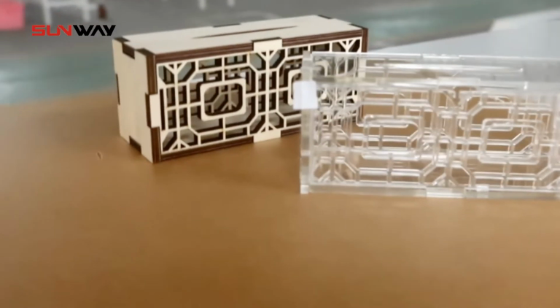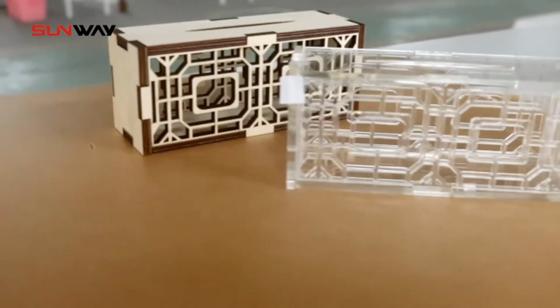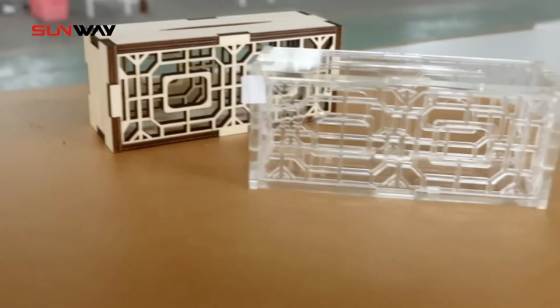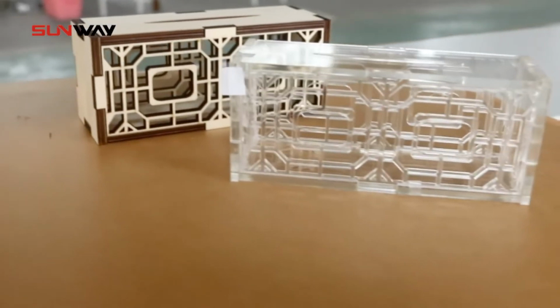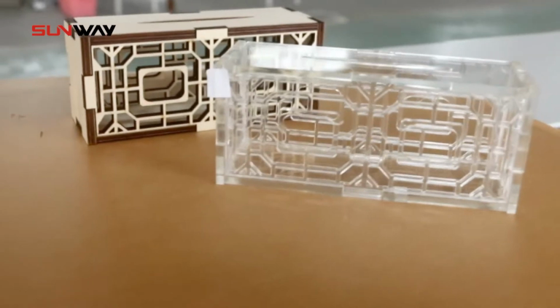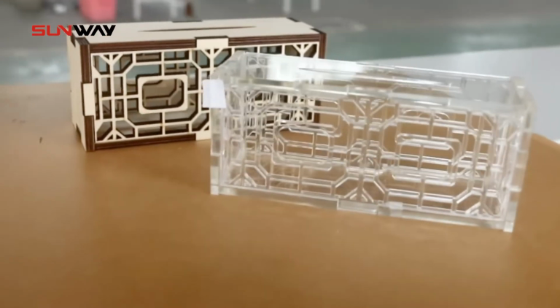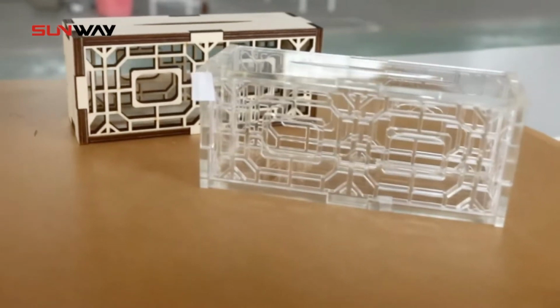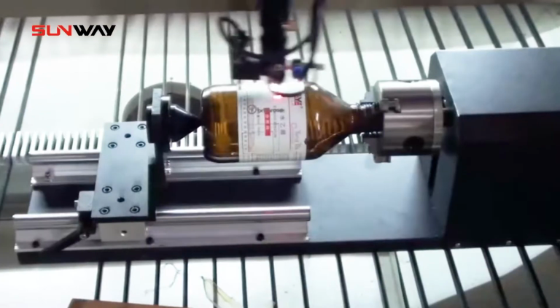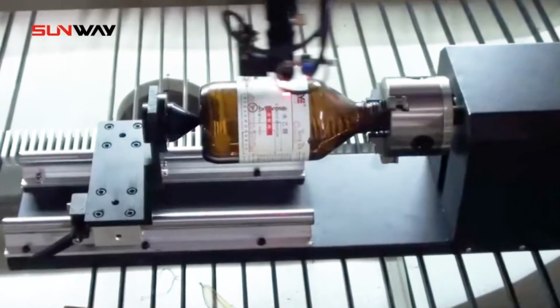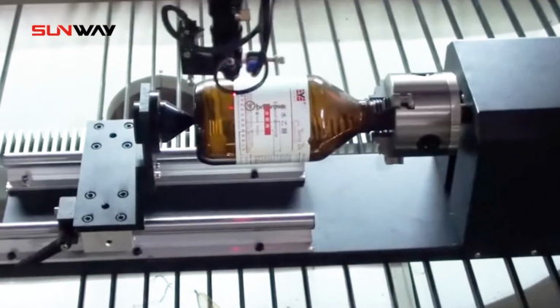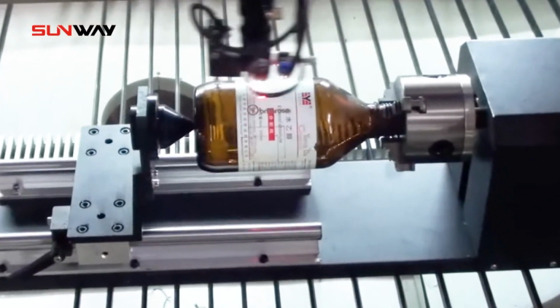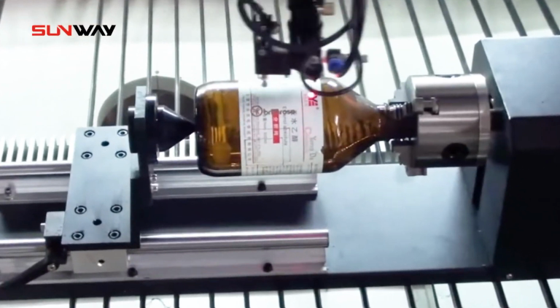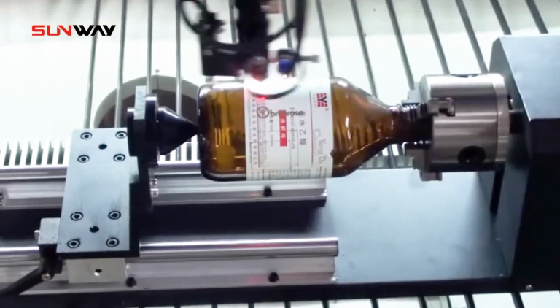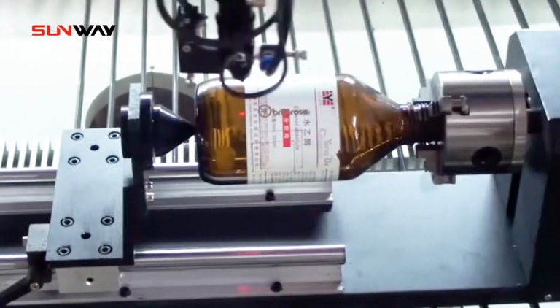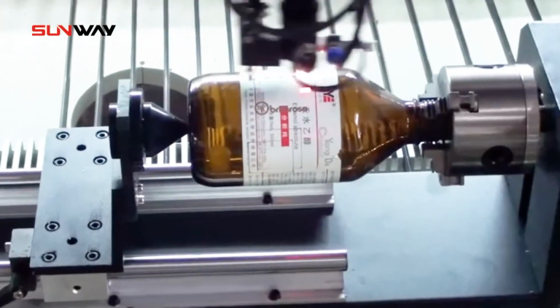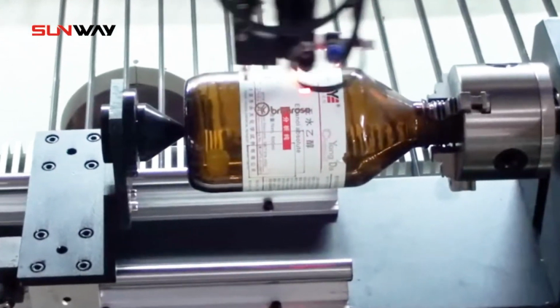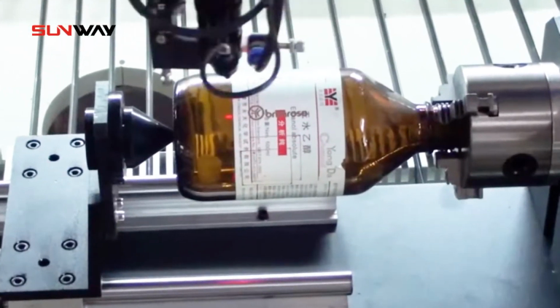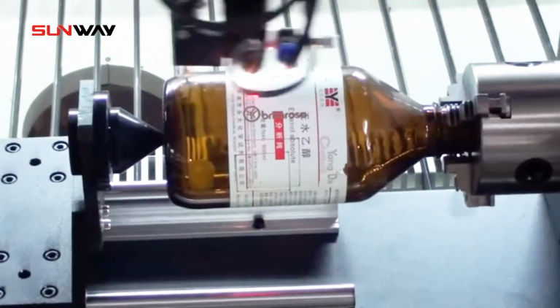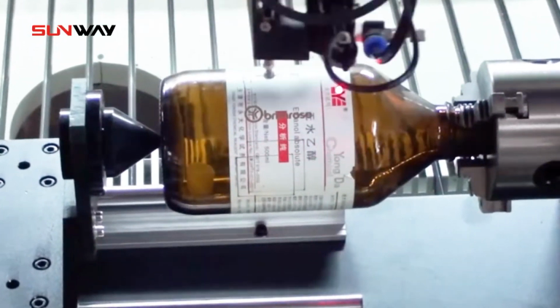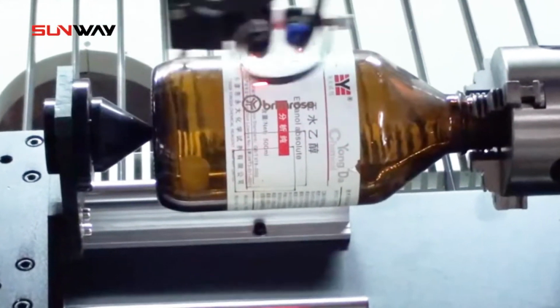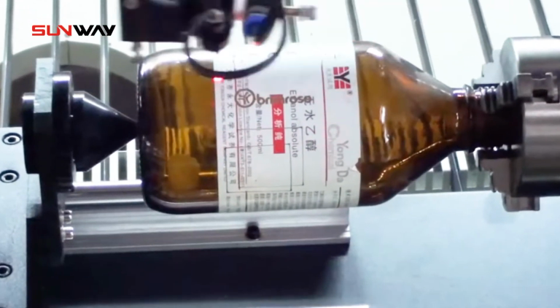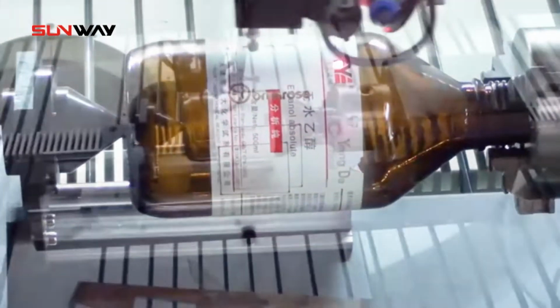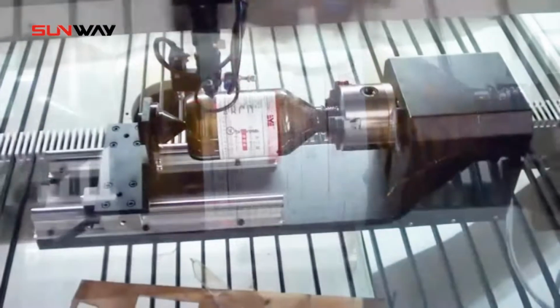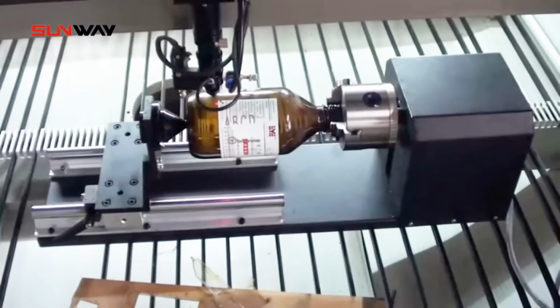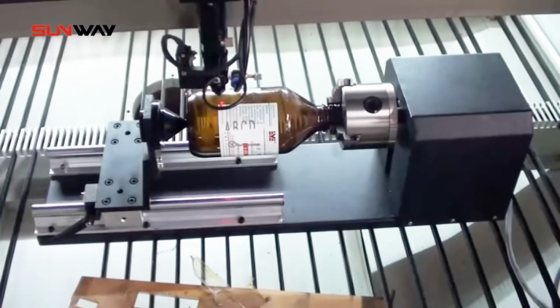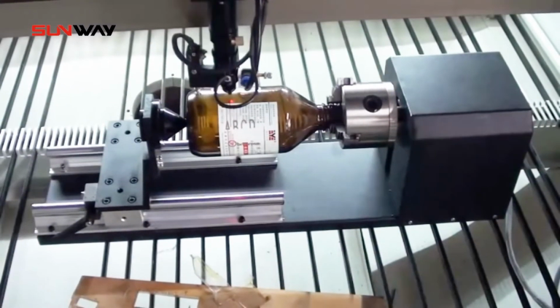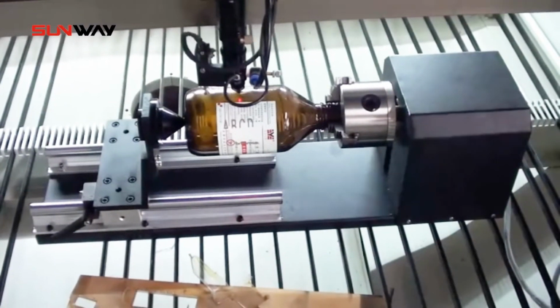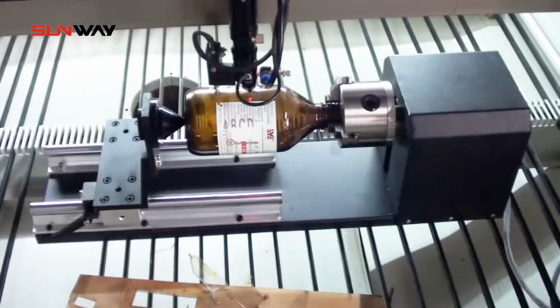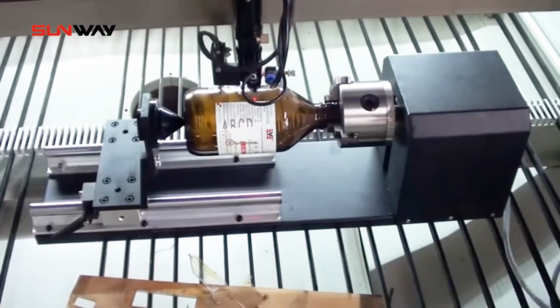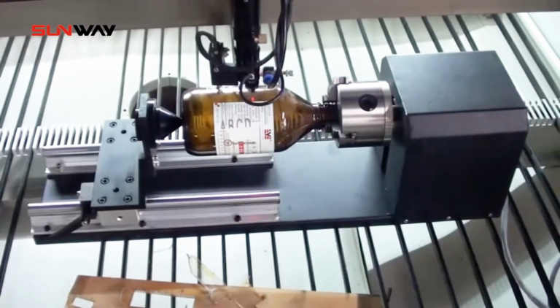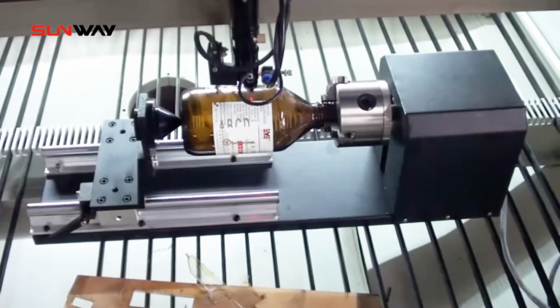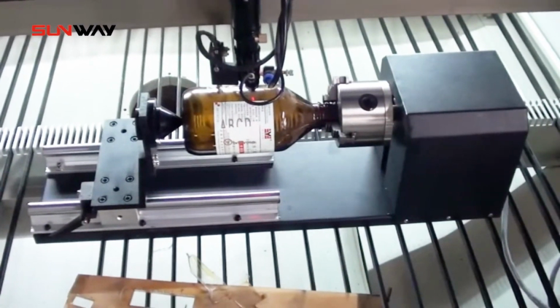An additional rotating device is required for engraving cylinders. It is simple and convenient to operate. Feel free to contact me if you are interested.